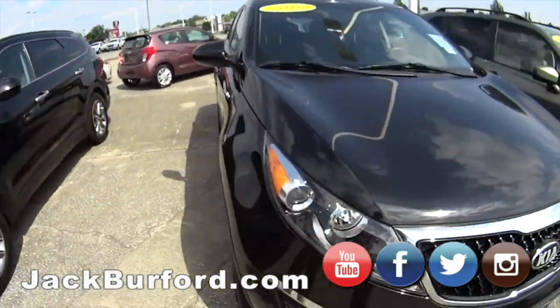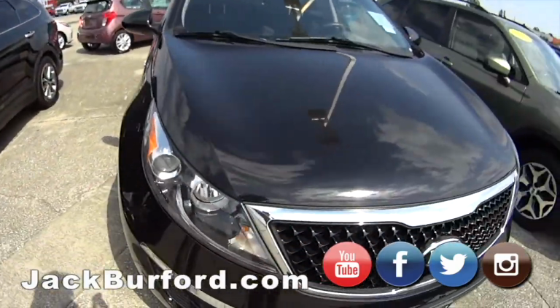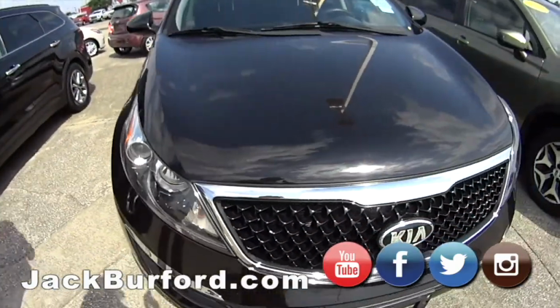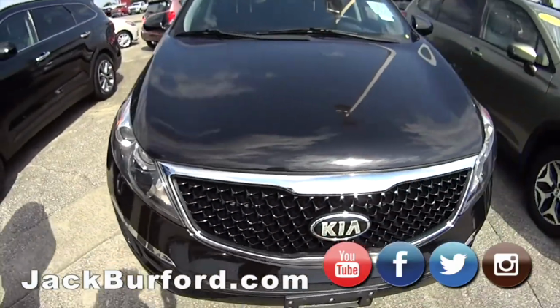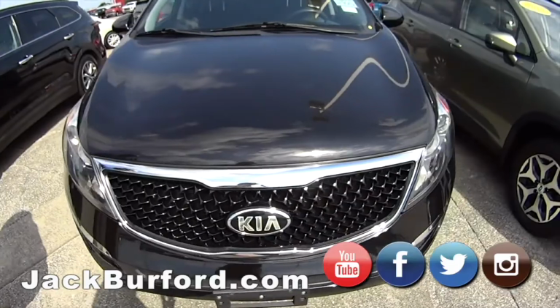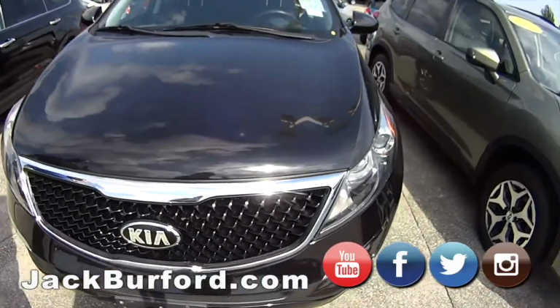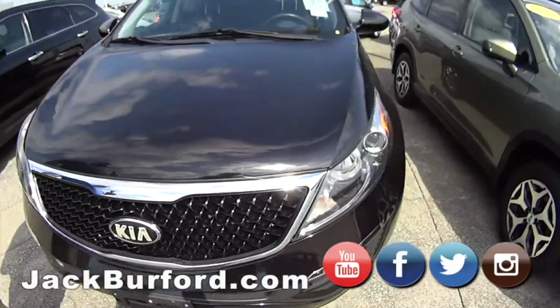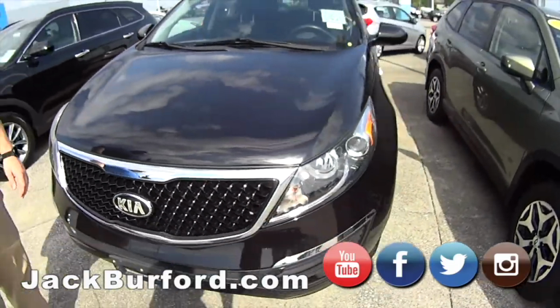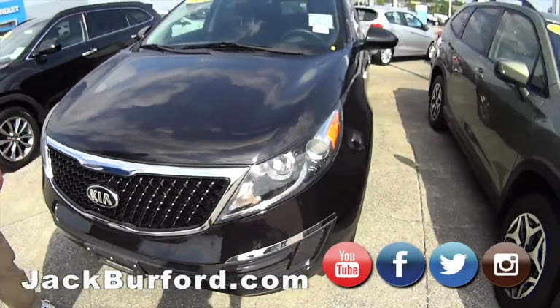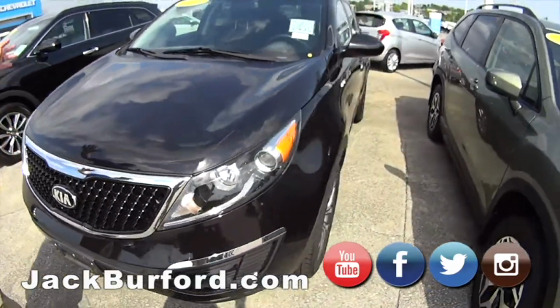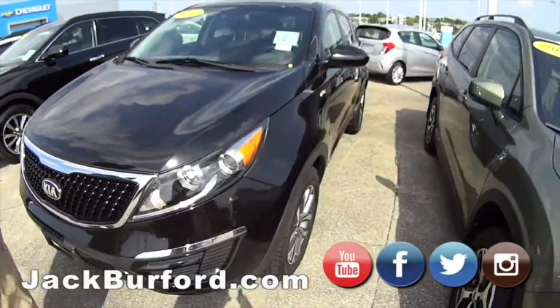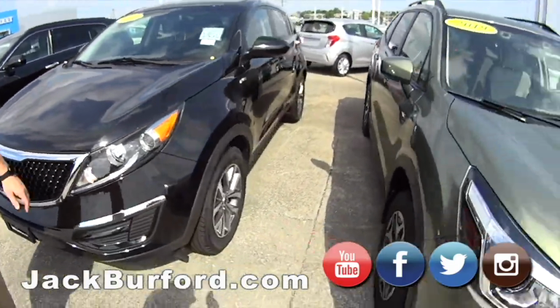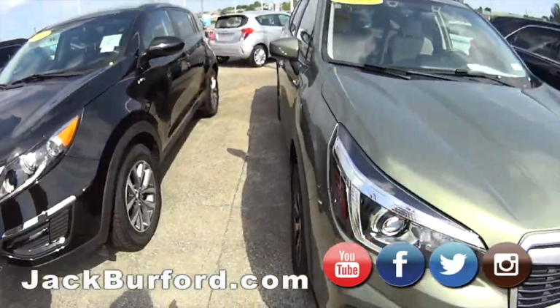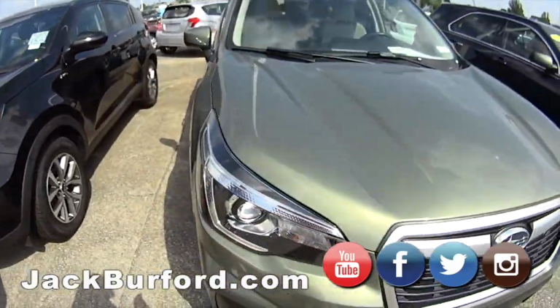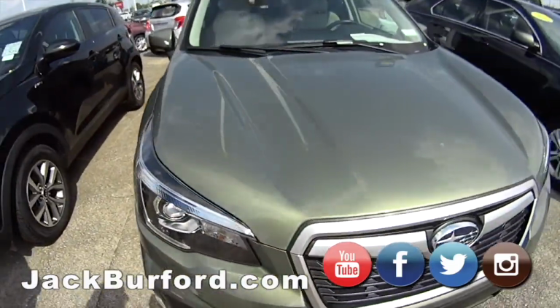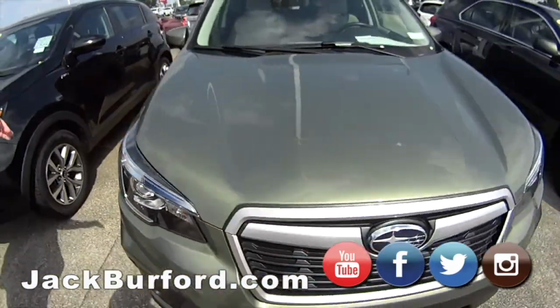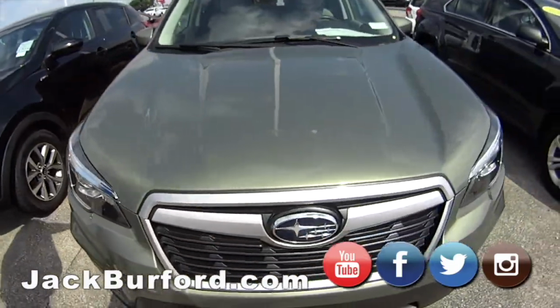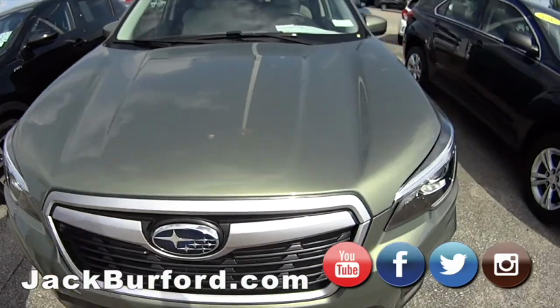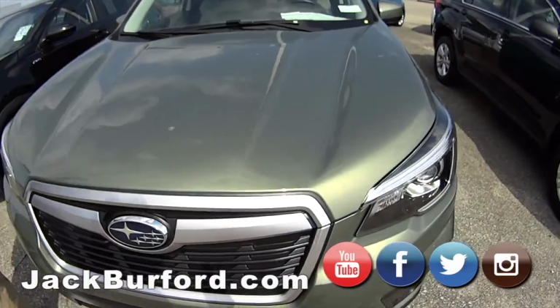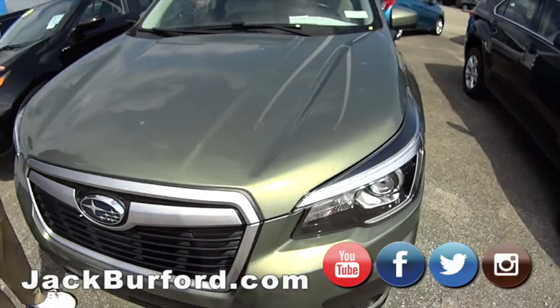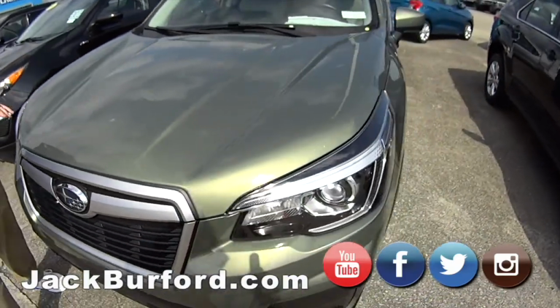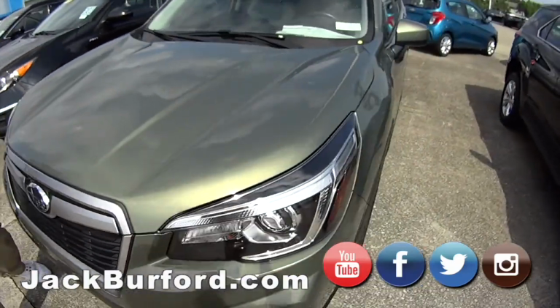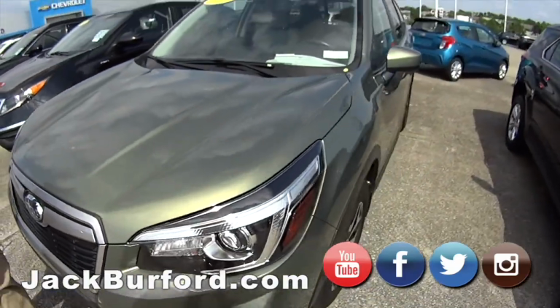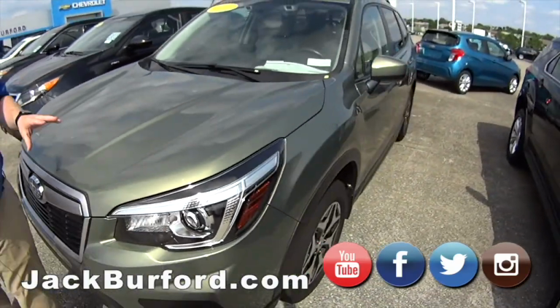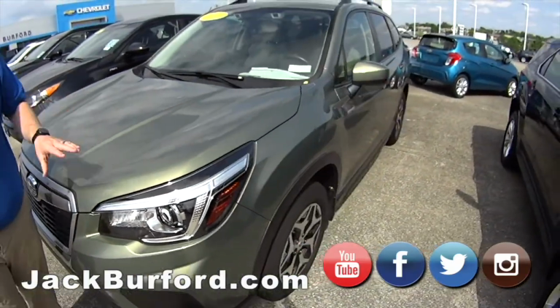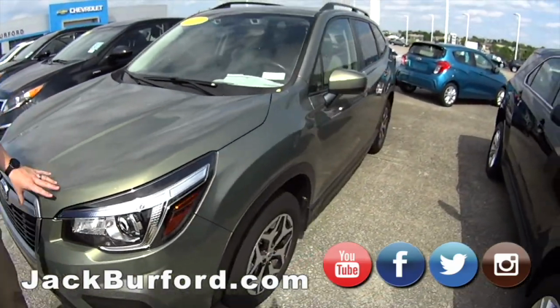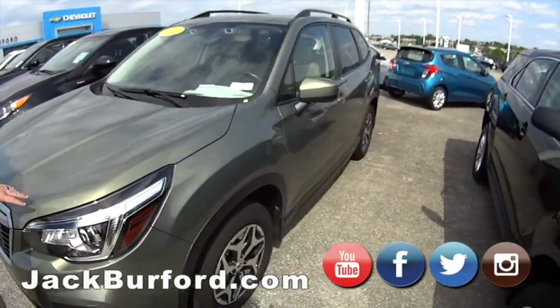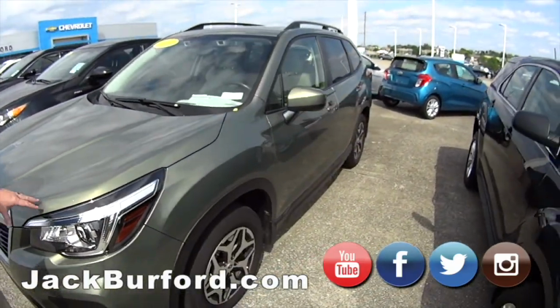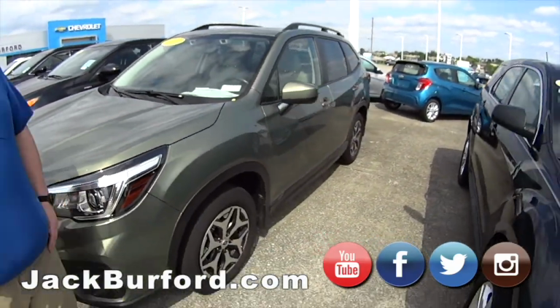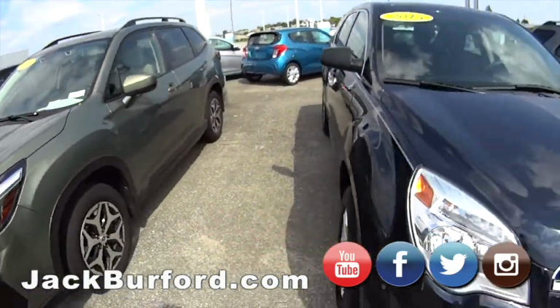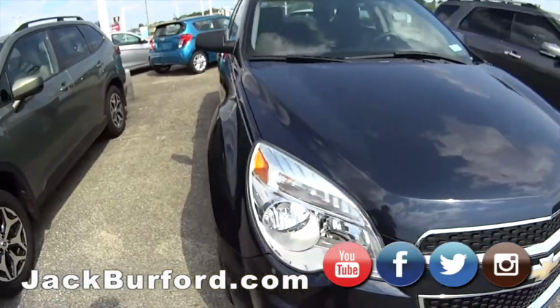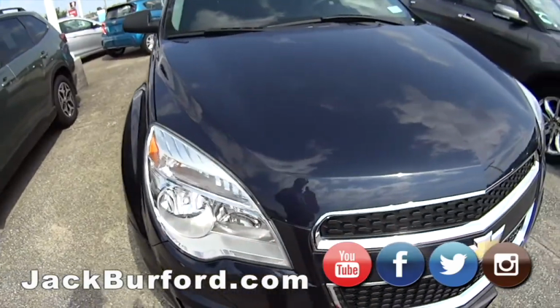Then we've got a Kia all-wheel drive SUV — local trade as well. Another Subaru, this is a 2019 with really low miles on it. This is a loaded-up one — it's a Limited, I believe — so it's got the window sticker.